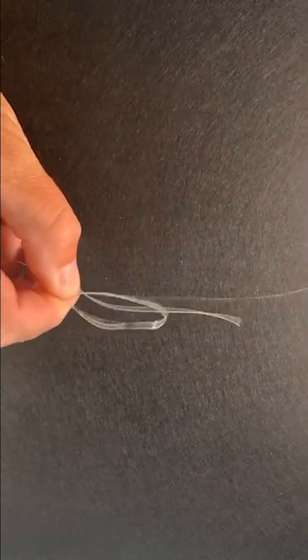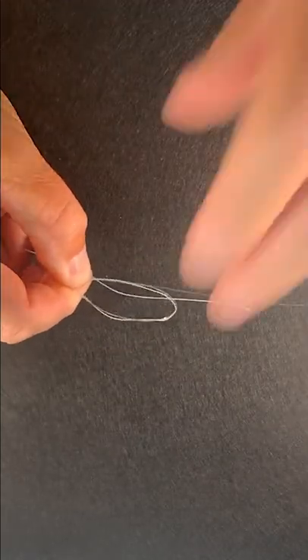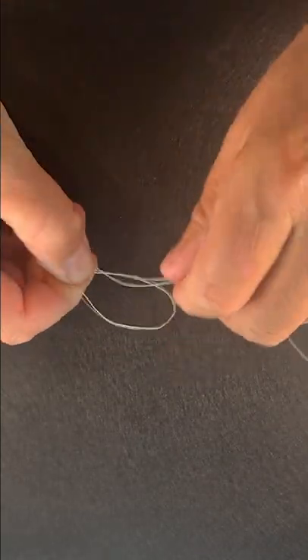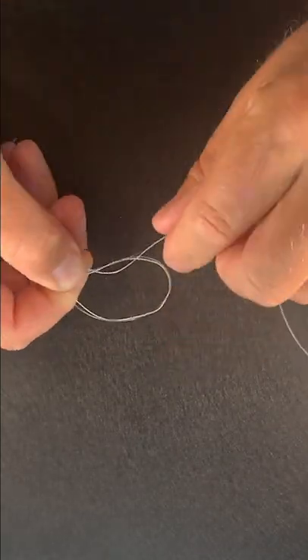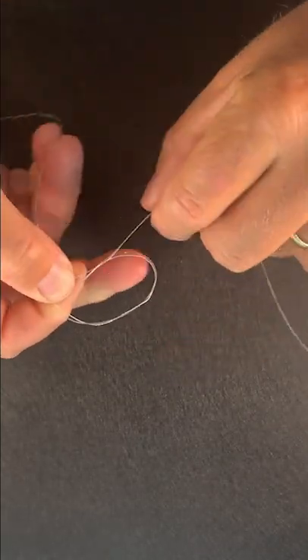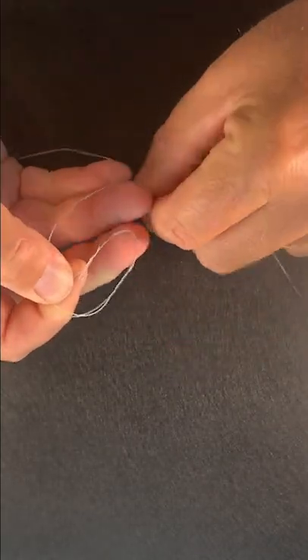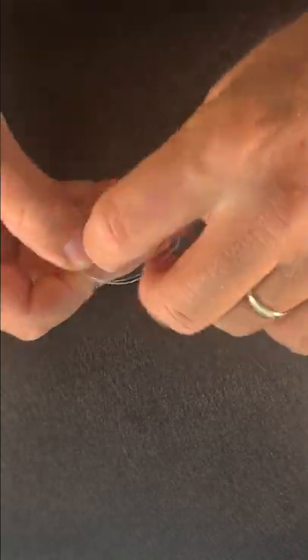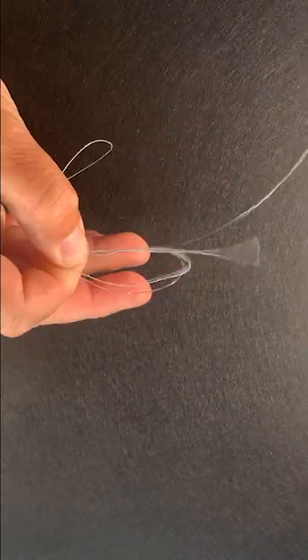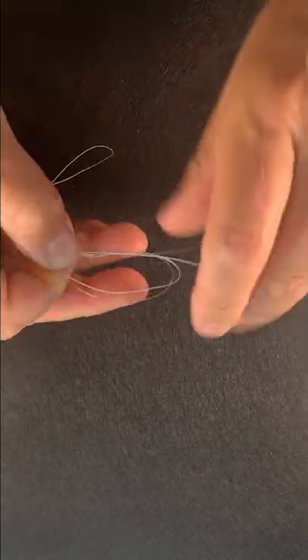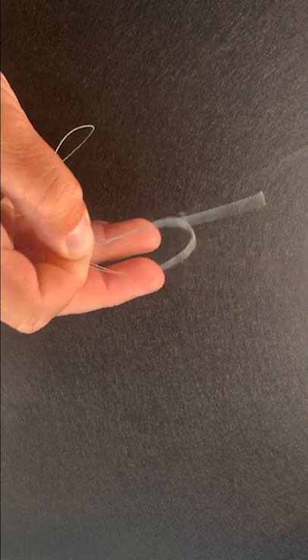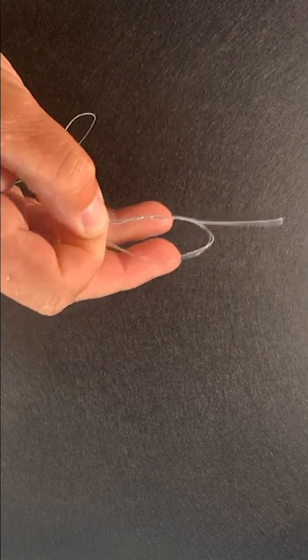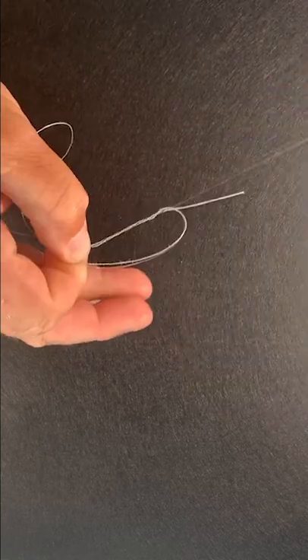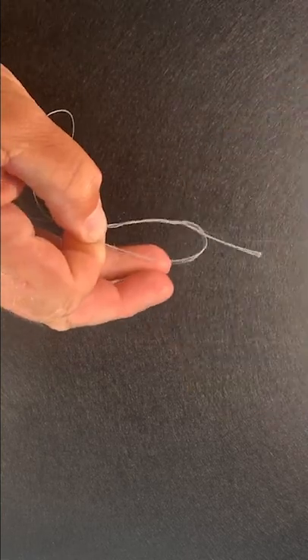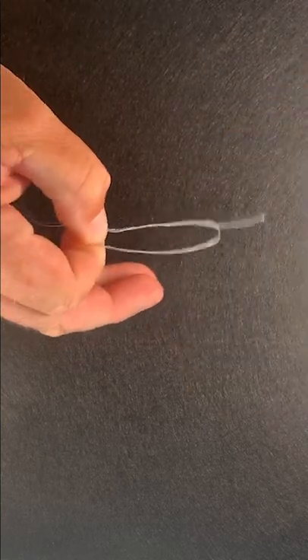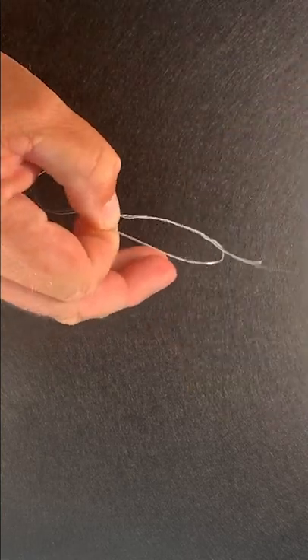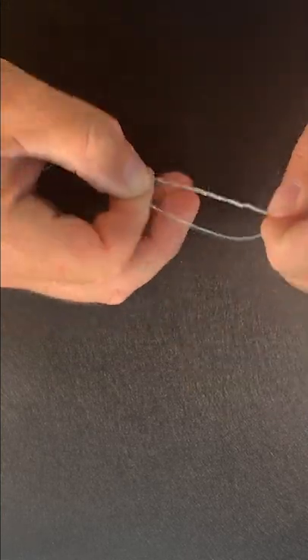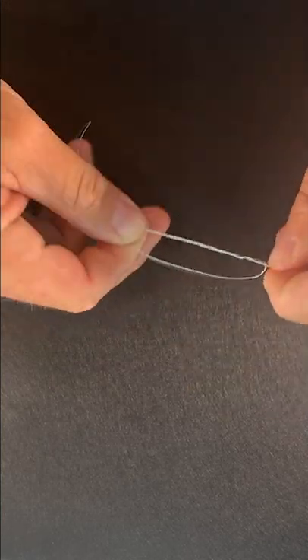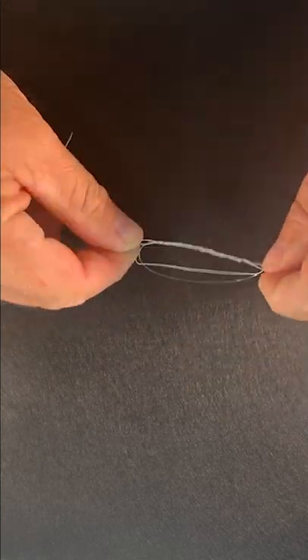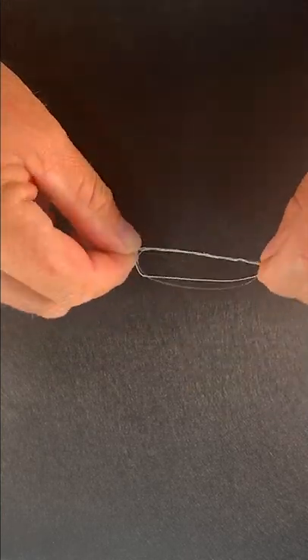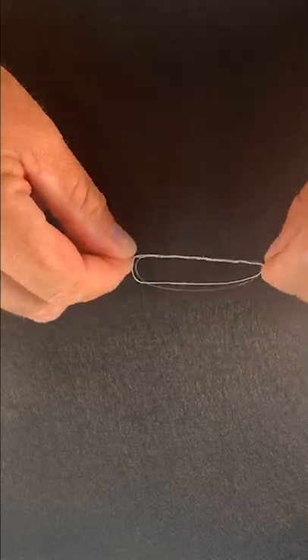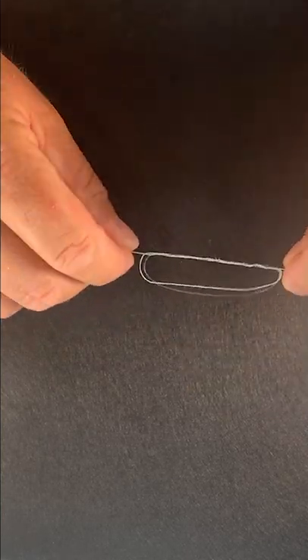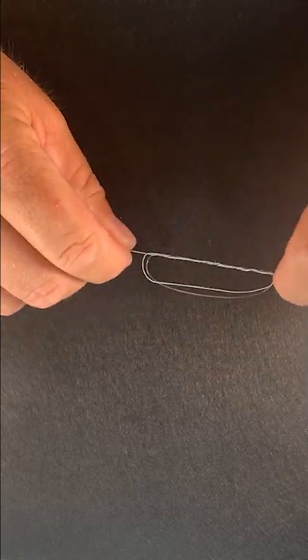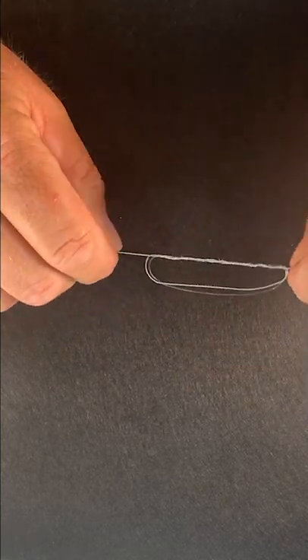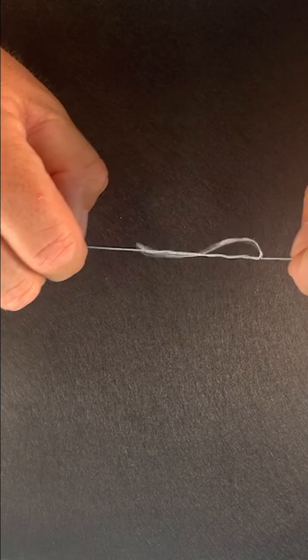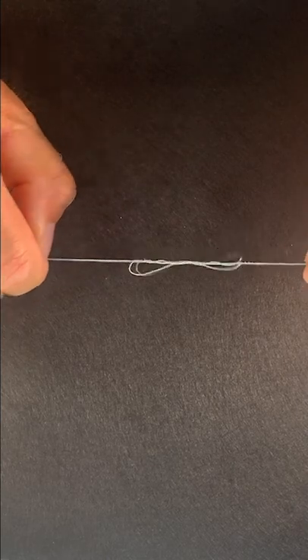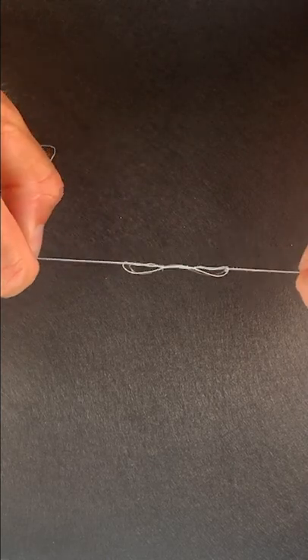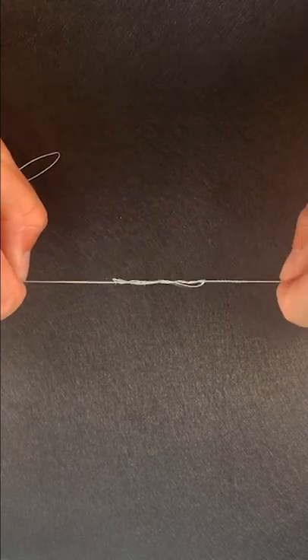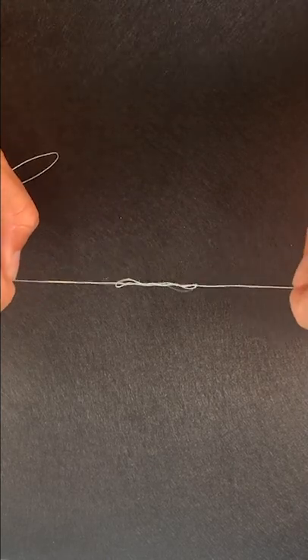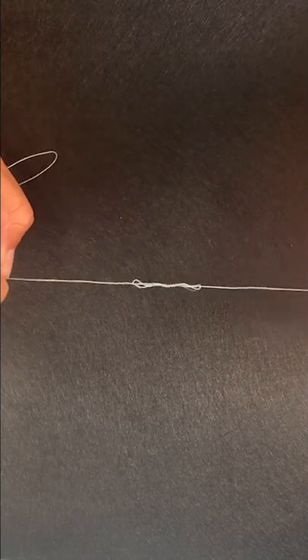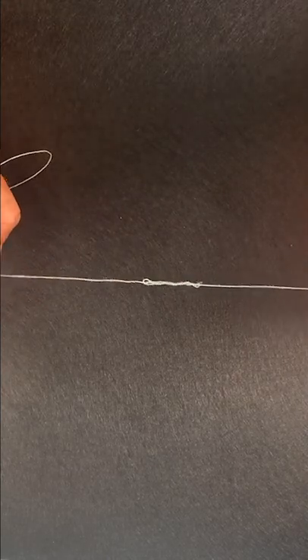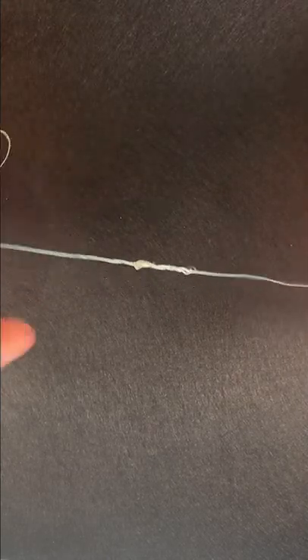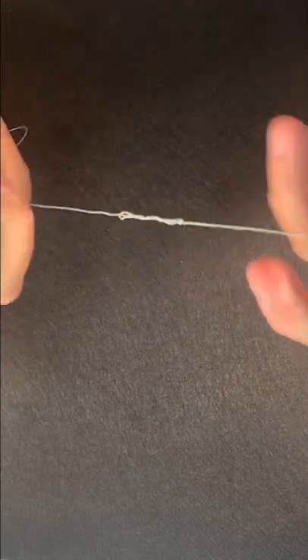We're going to pass it through six times — so that's one, two, three, four, five, and six. Then we're going to take all four of our ends and pull it tight just like this.